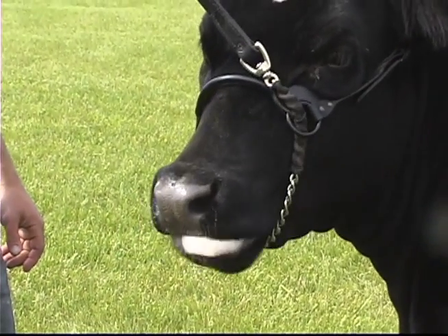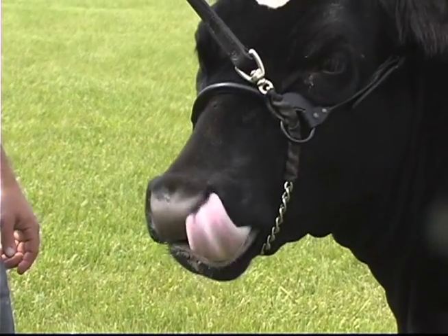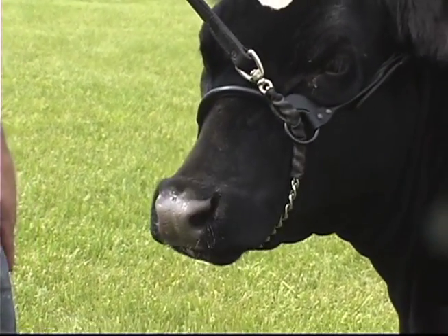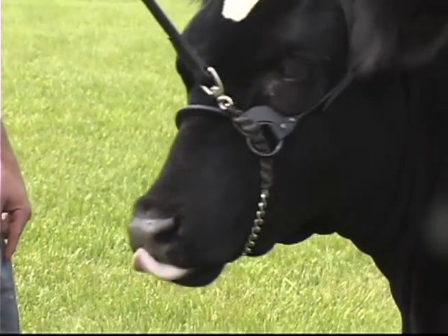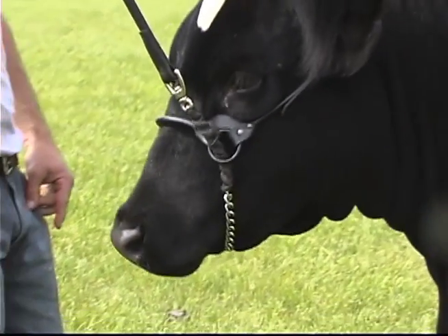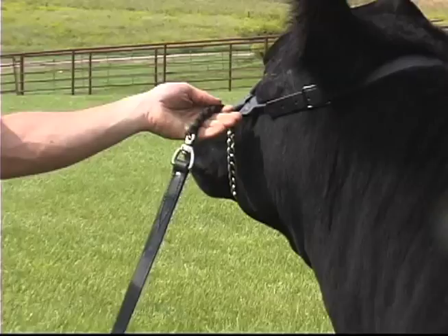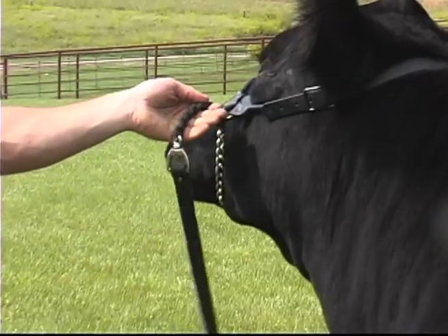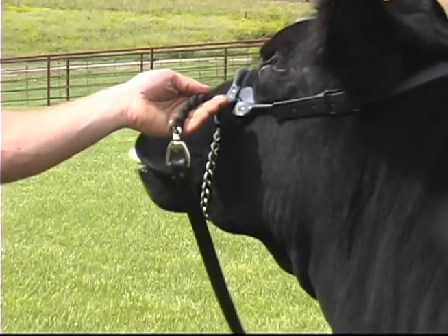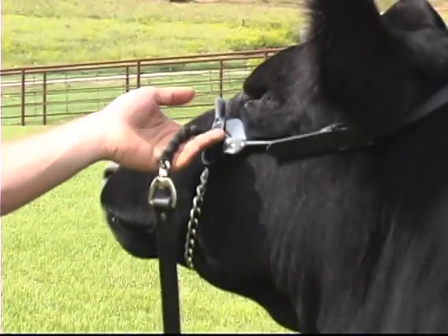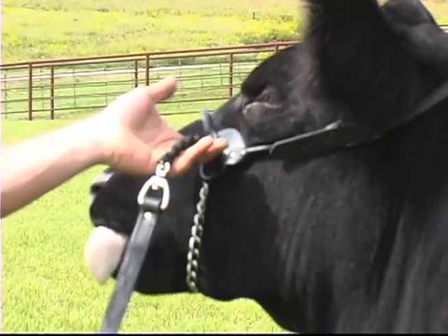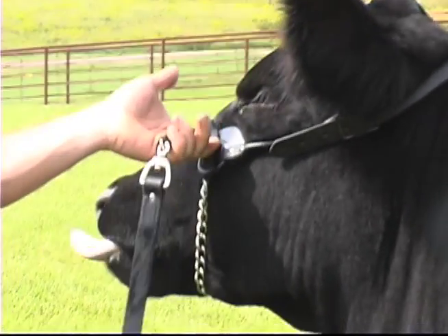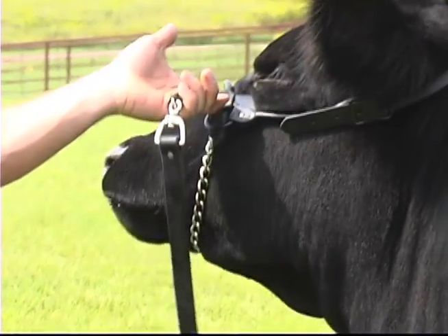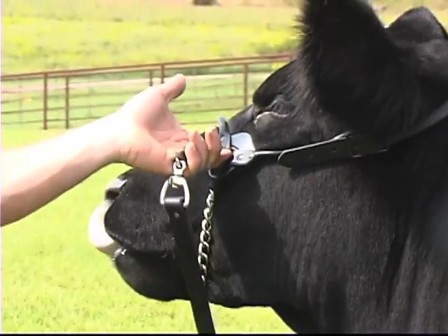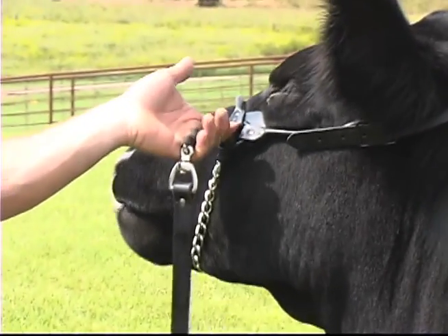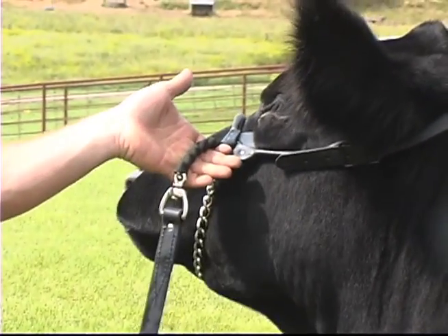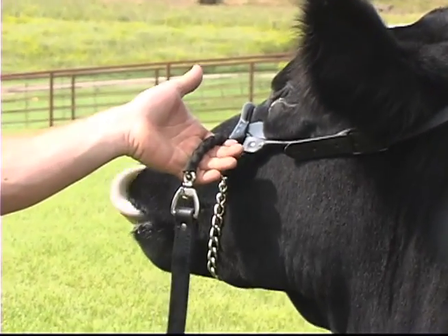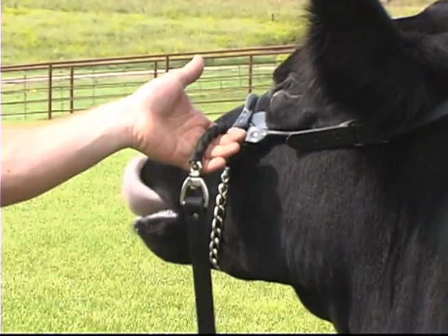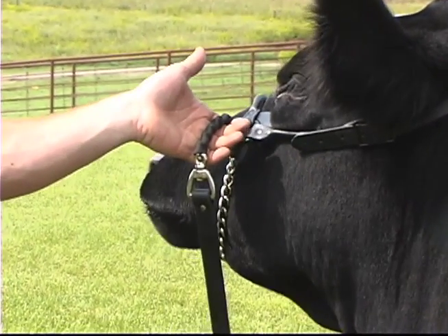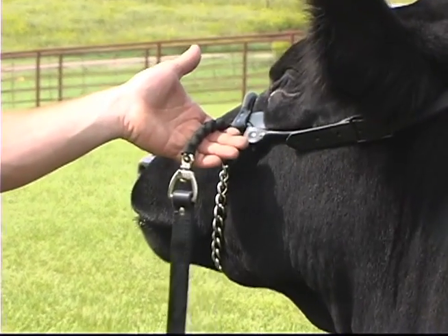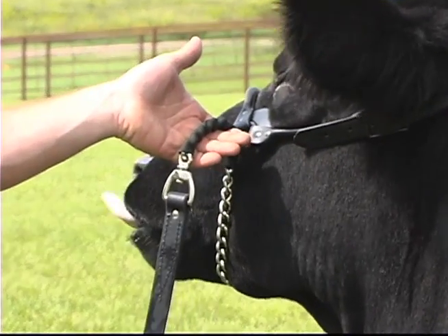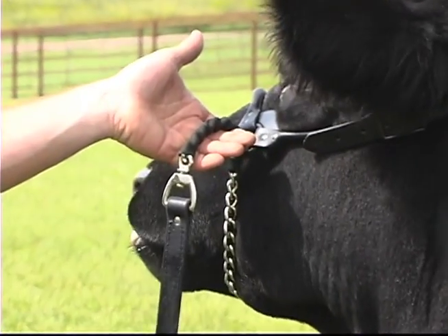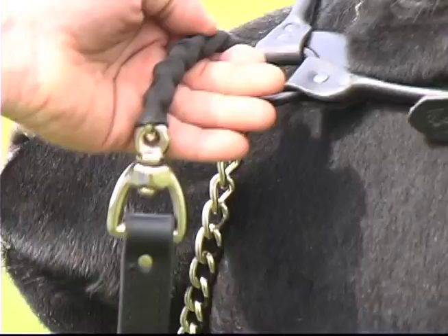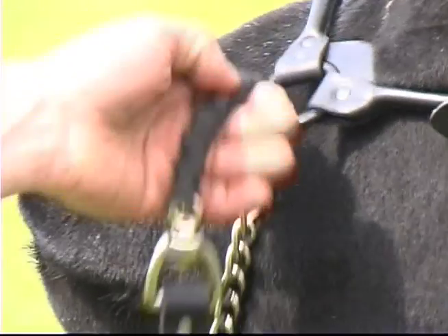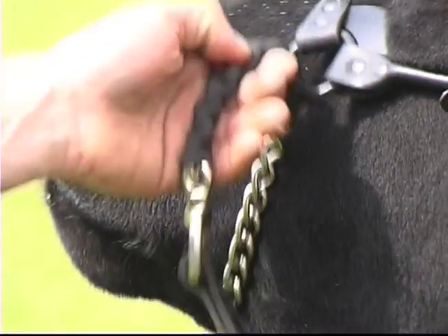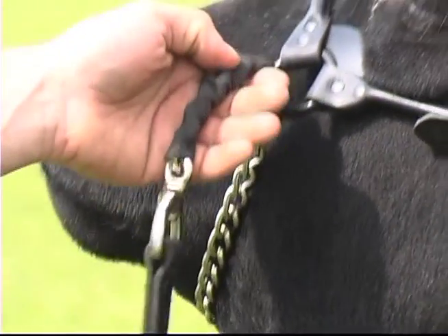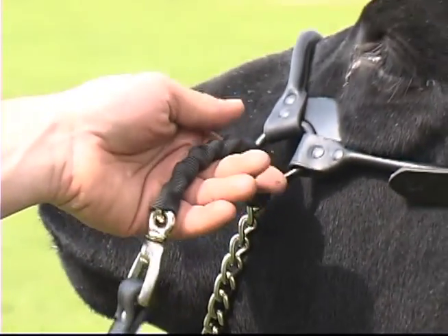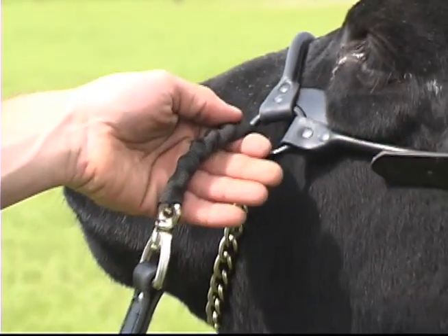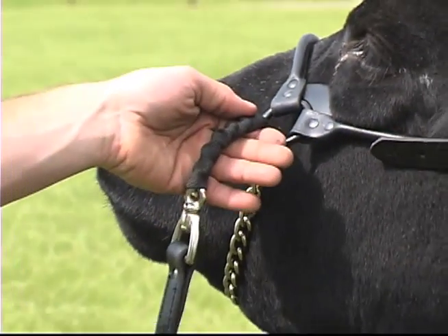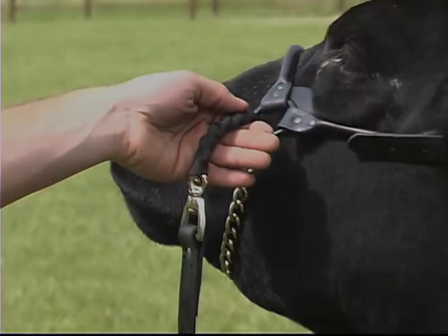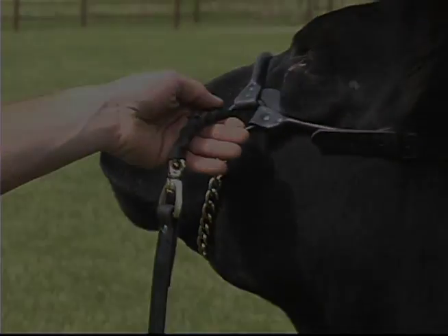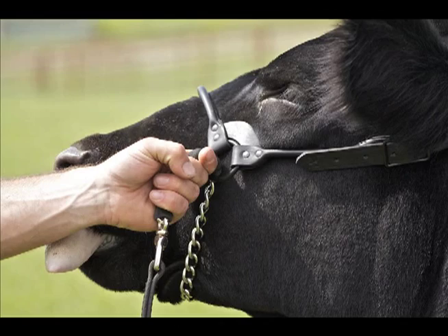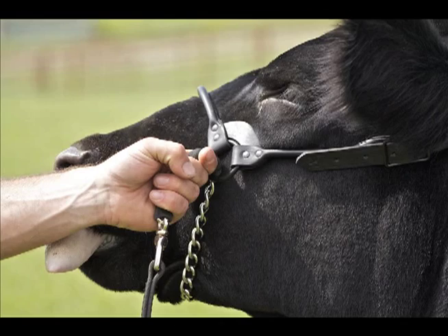Choose a leather lead with the chain exposed 6 inches, or choose one that's entirely covered, in your choice of black or brown.